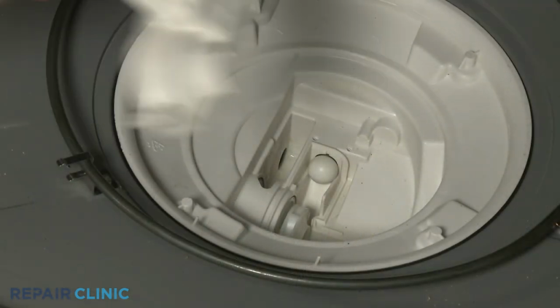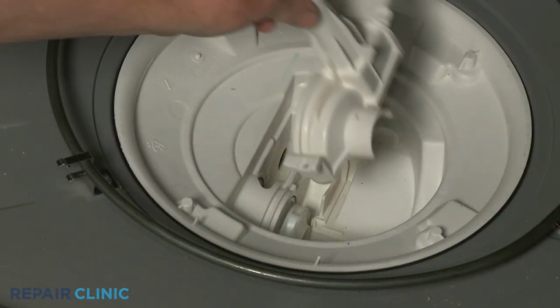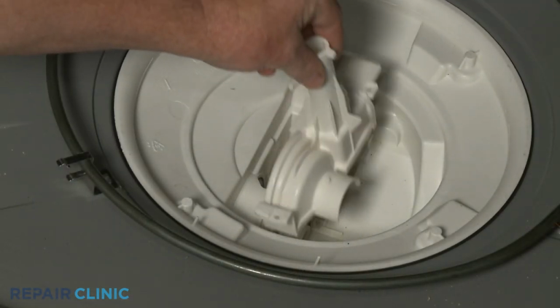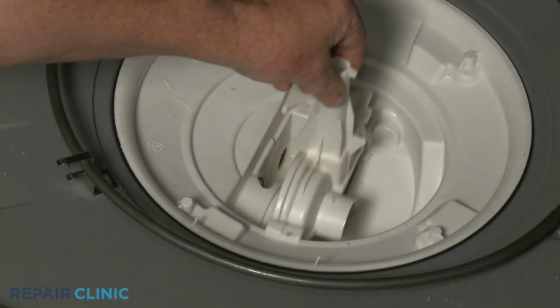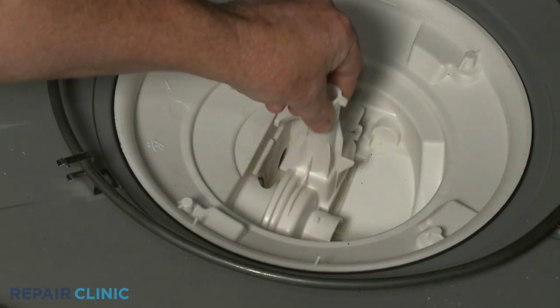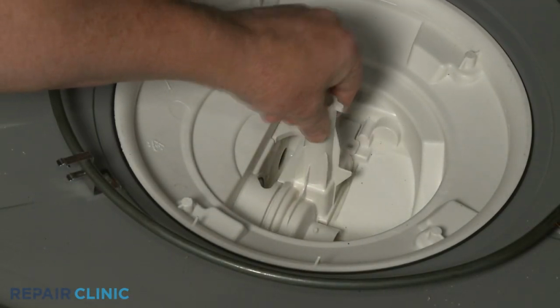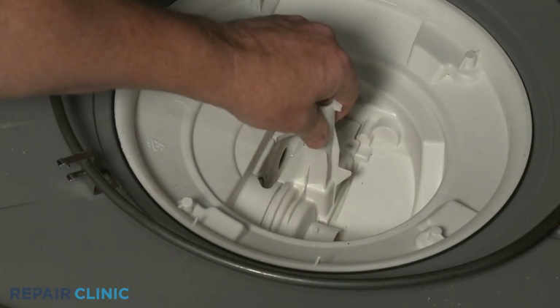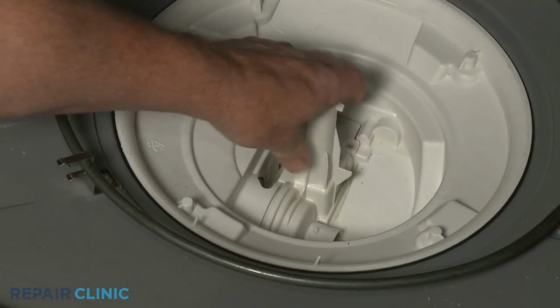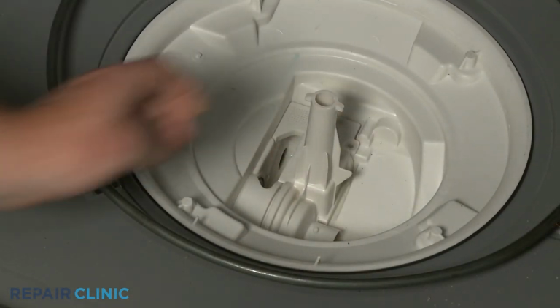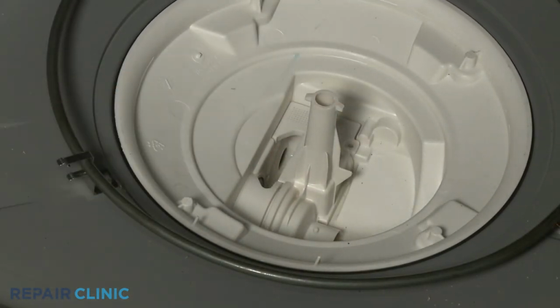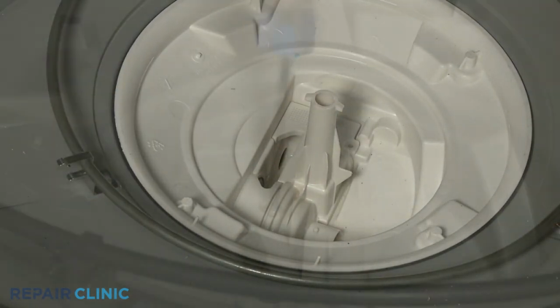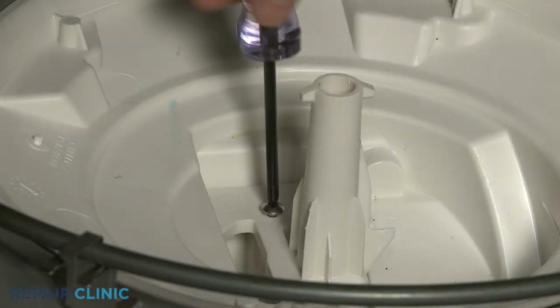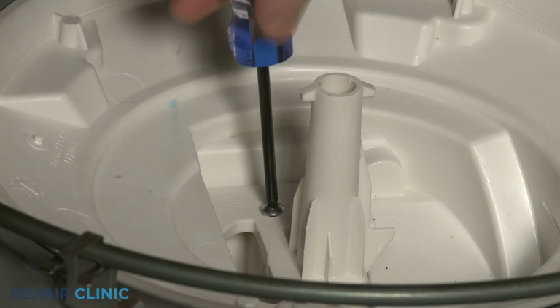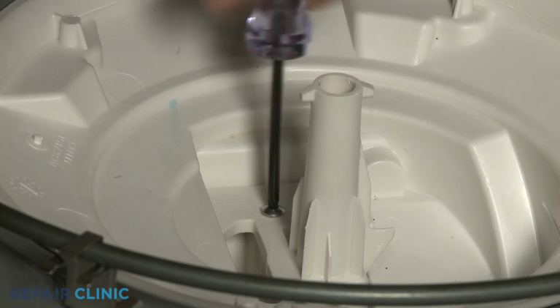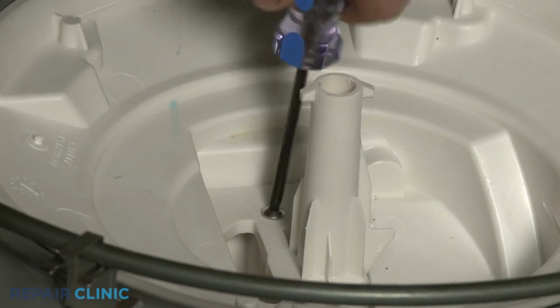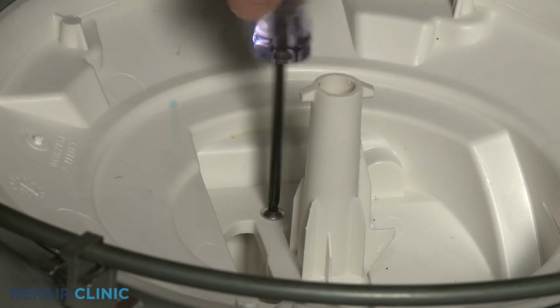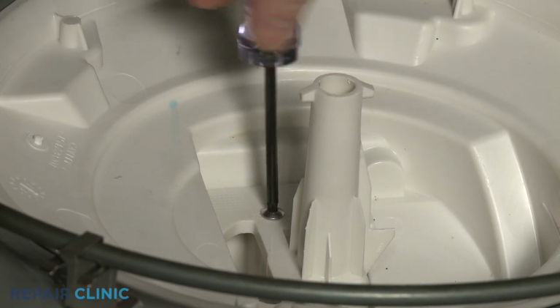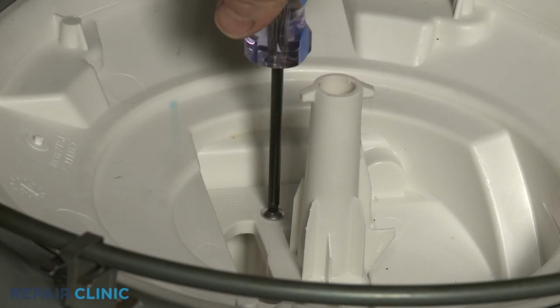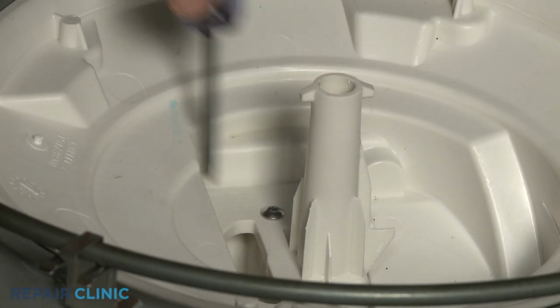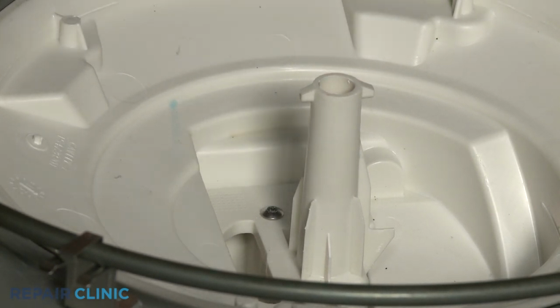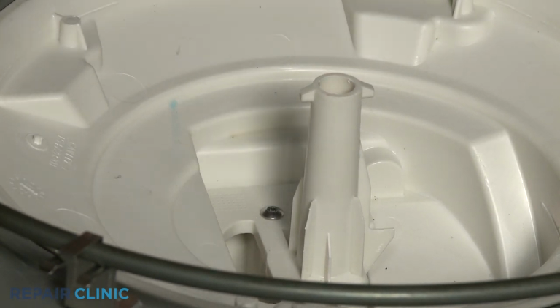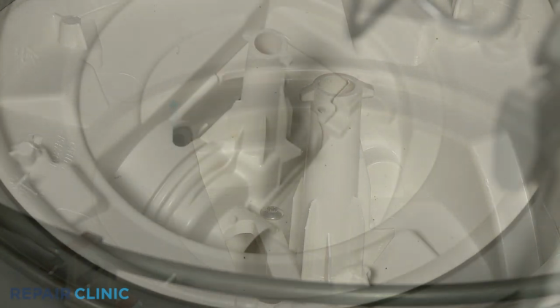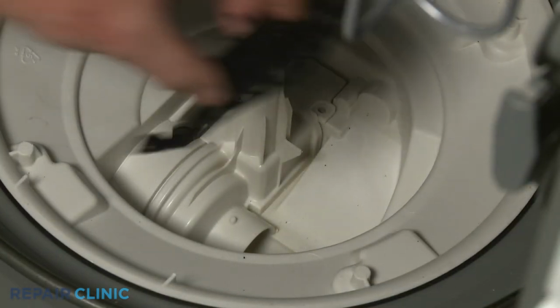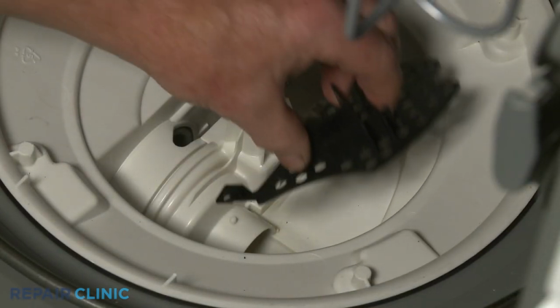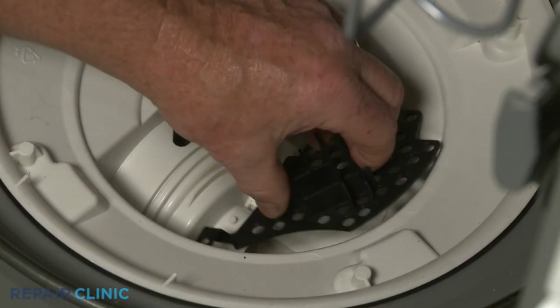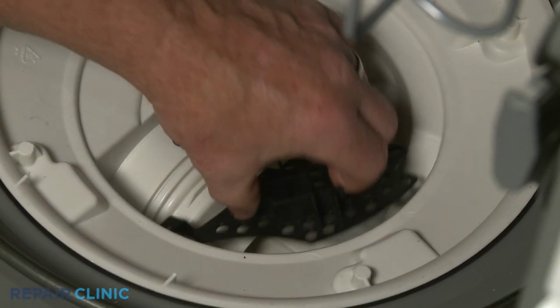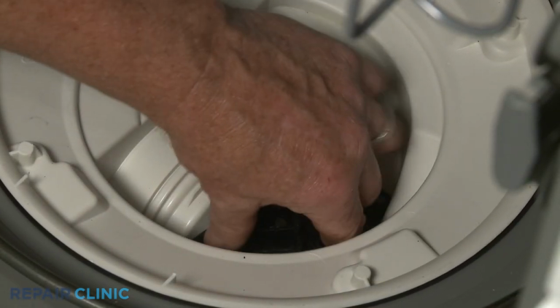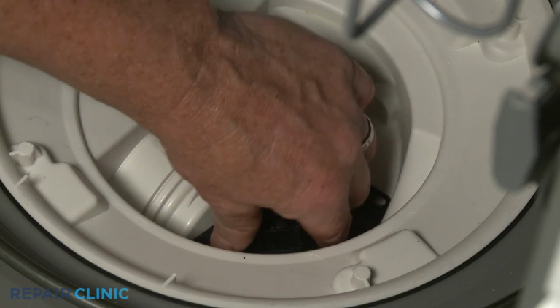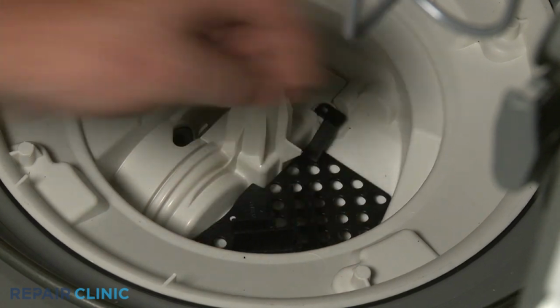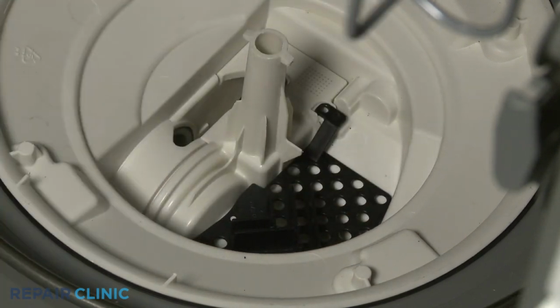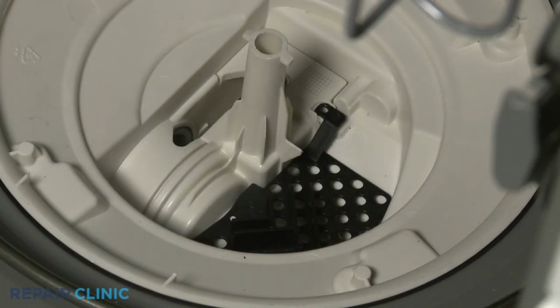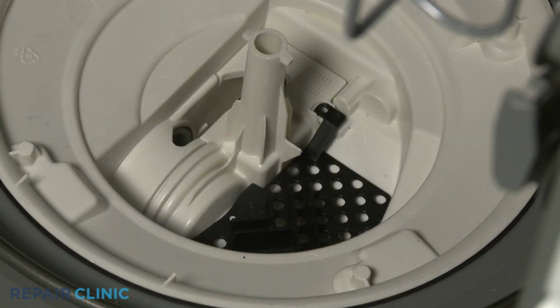Reposition the circulation pump cover and thread the rear screw. Then align the pump inlet plate and thread the two remaining screws.